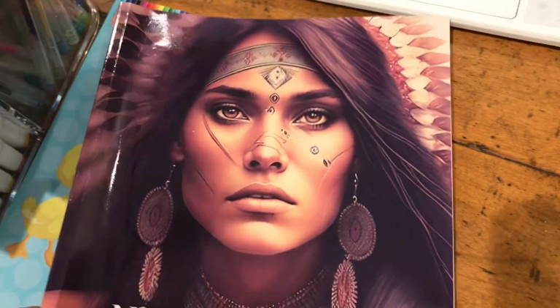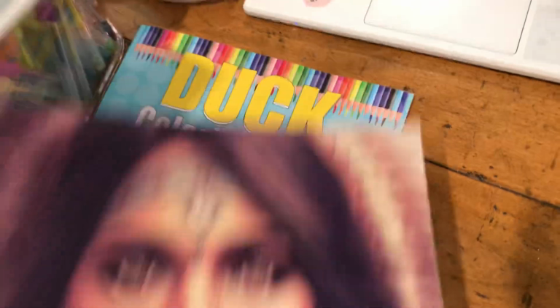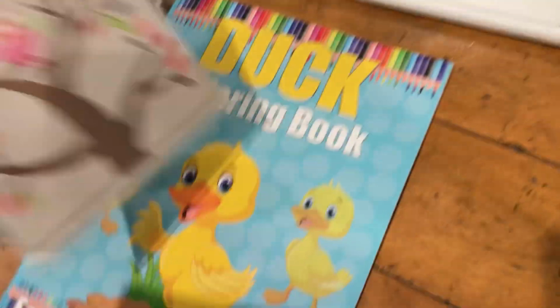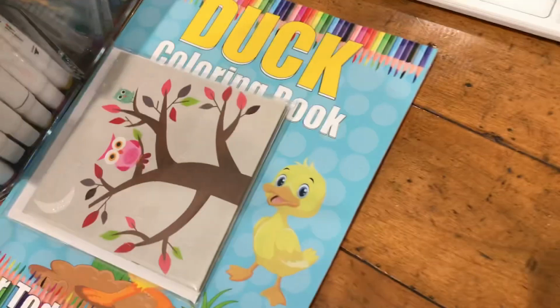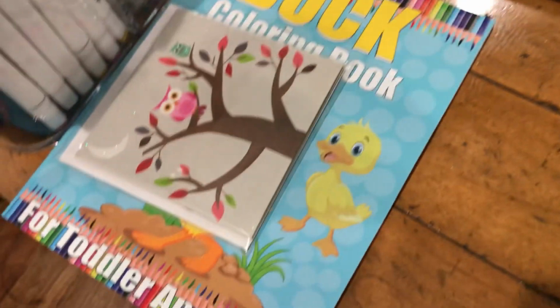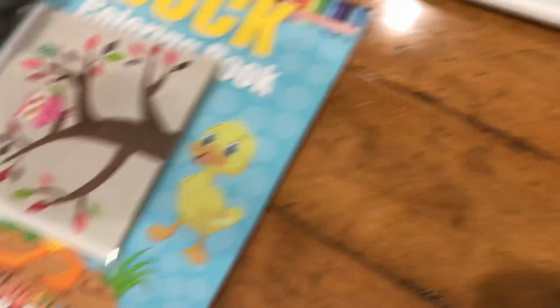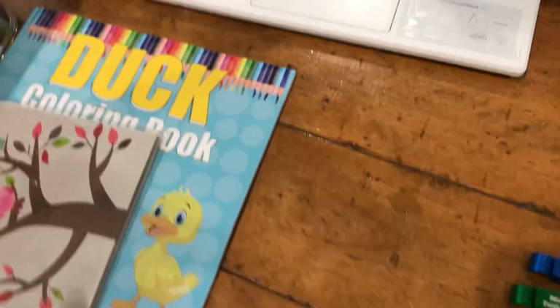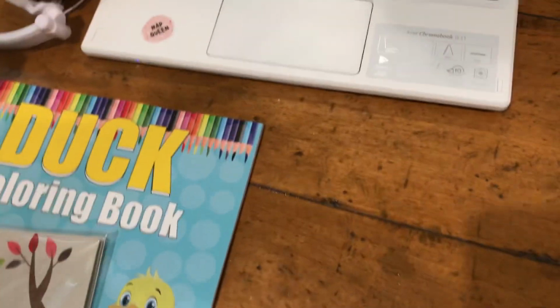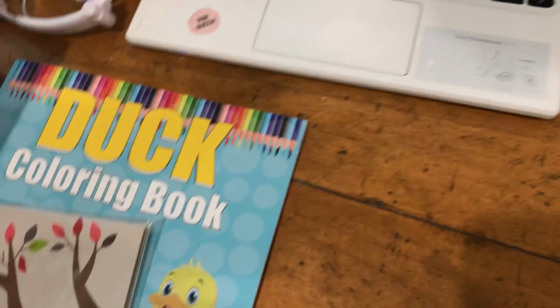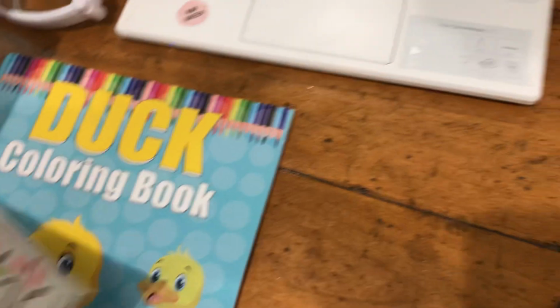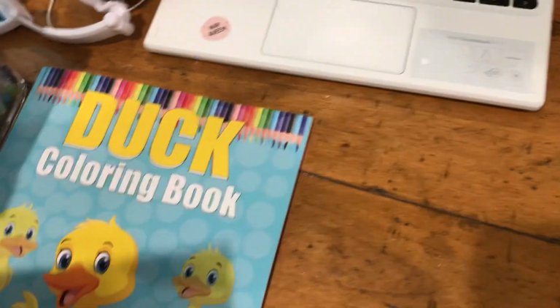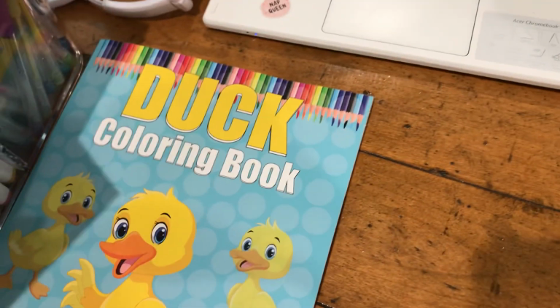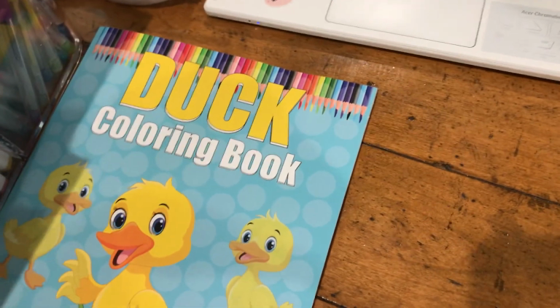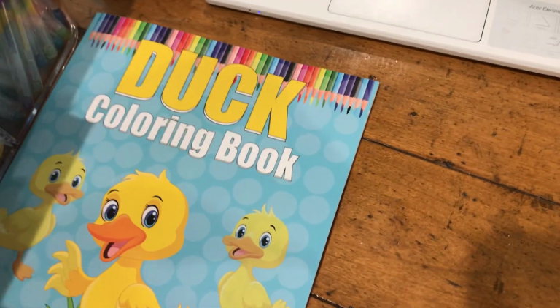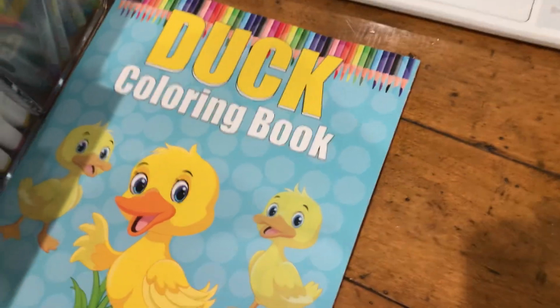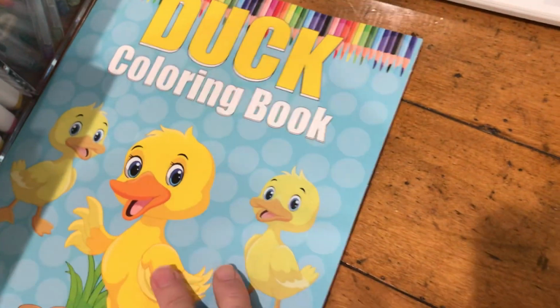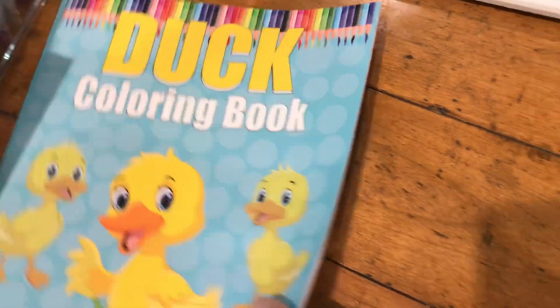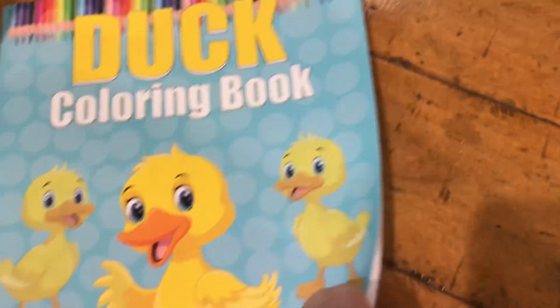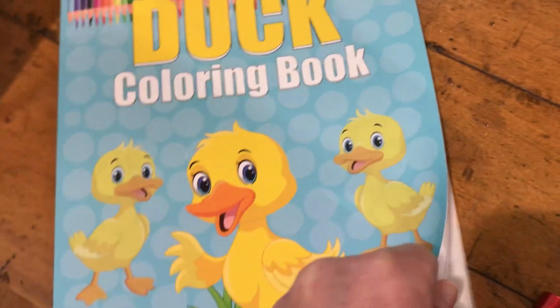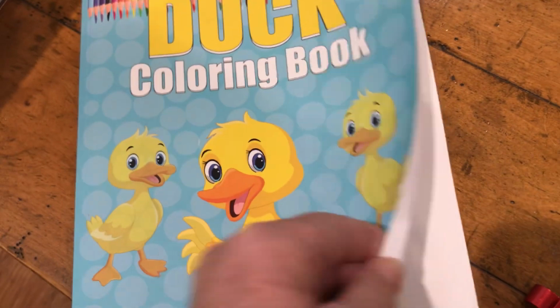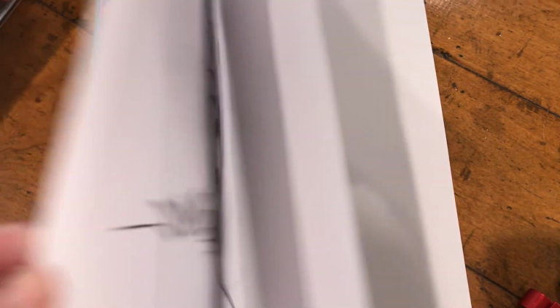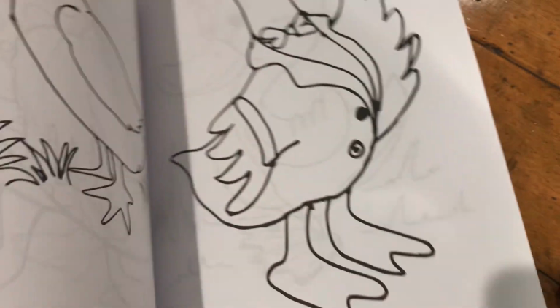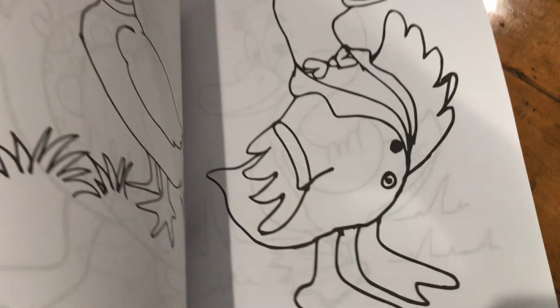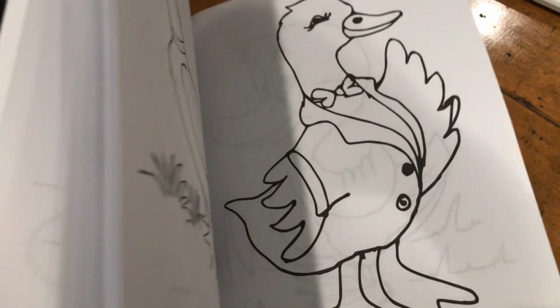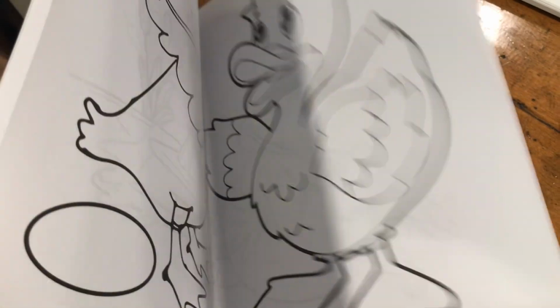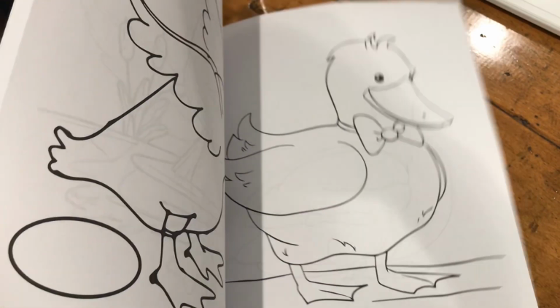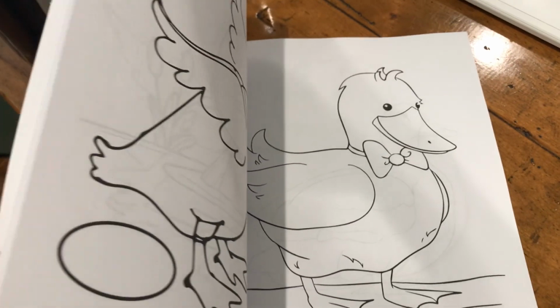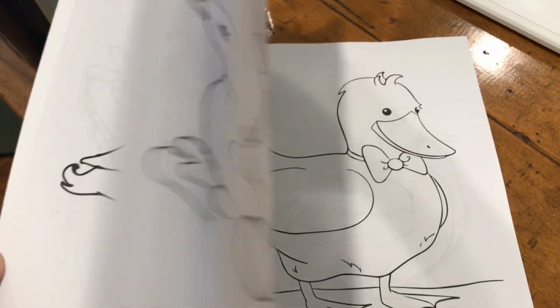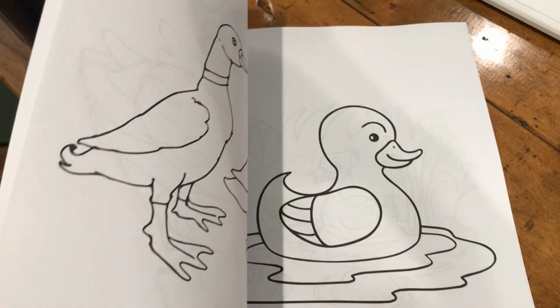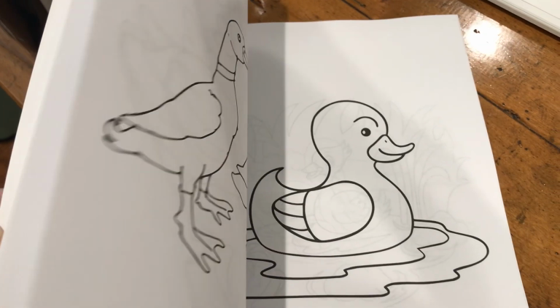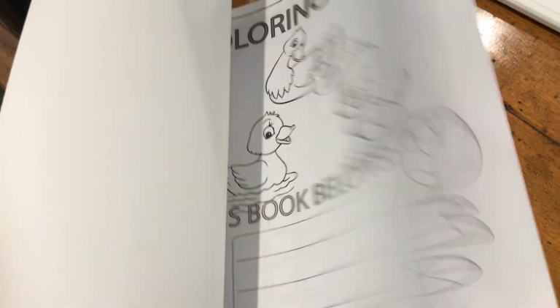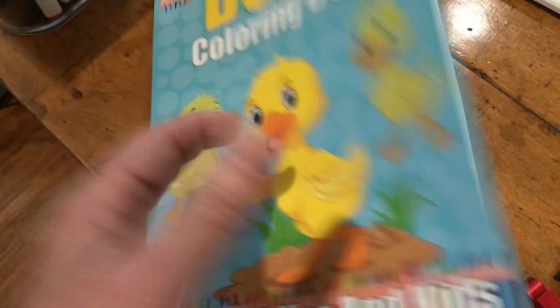I also got one — don't shoot! I also got Duck's coloring book. And I will probably be coloring in this coloring book as well.